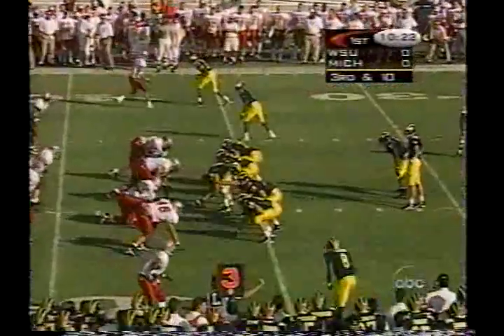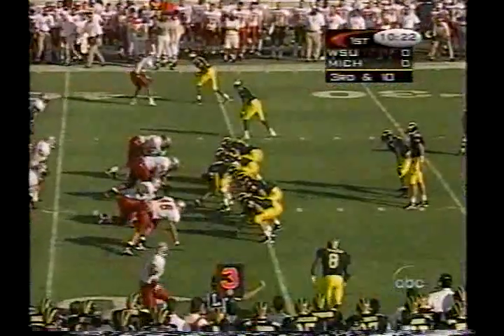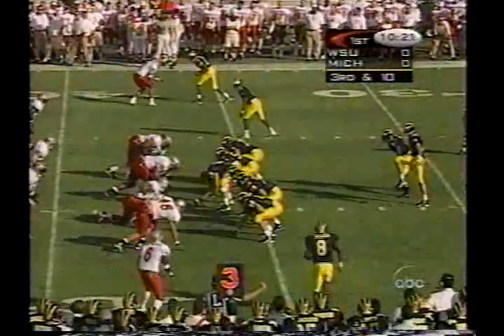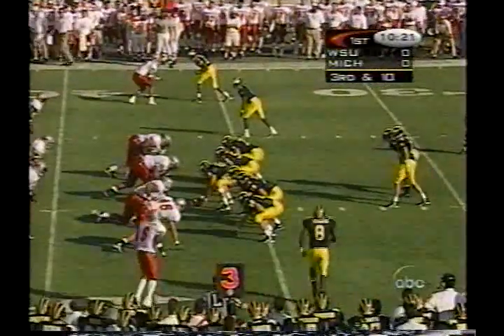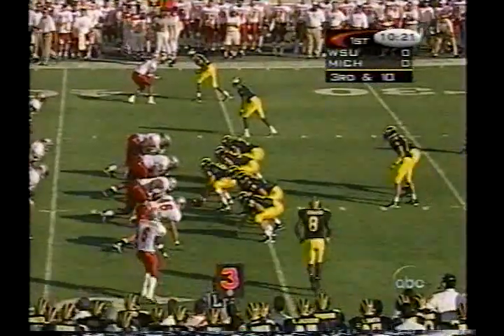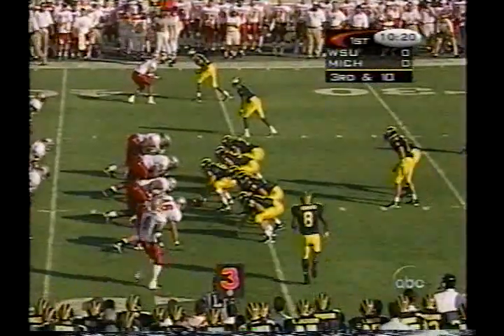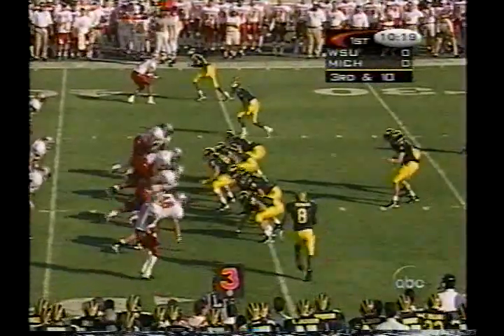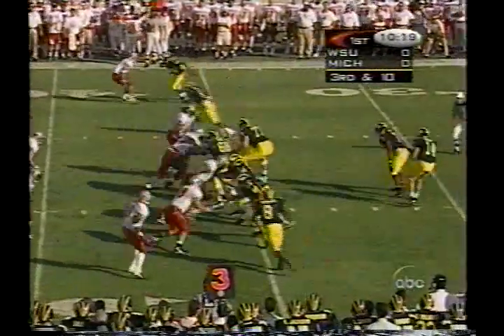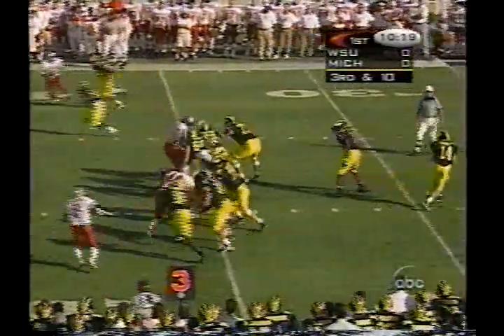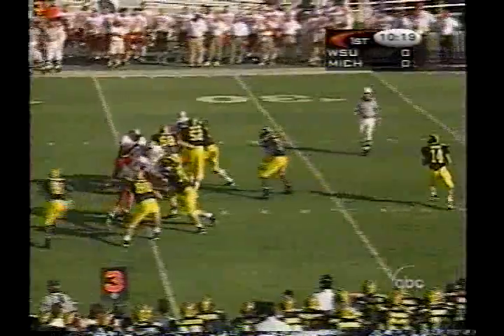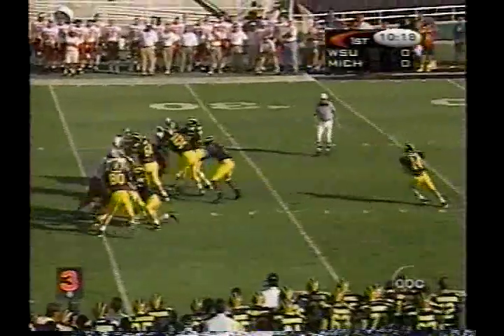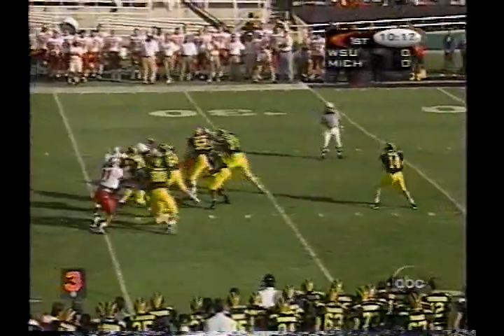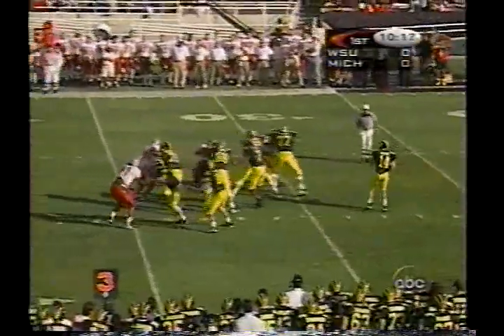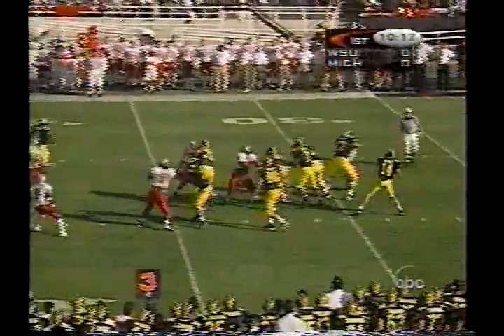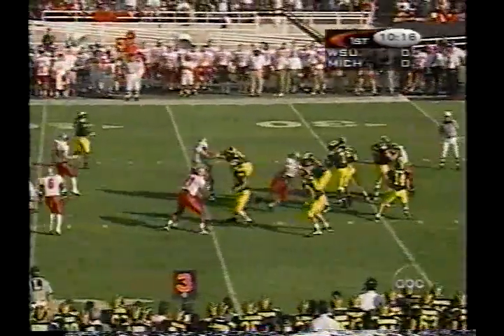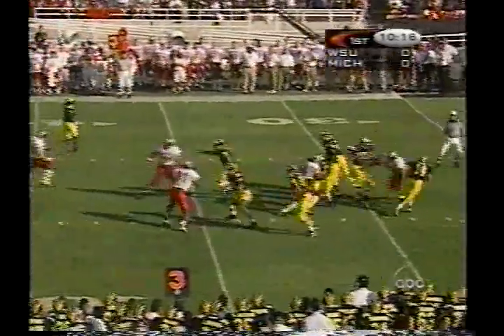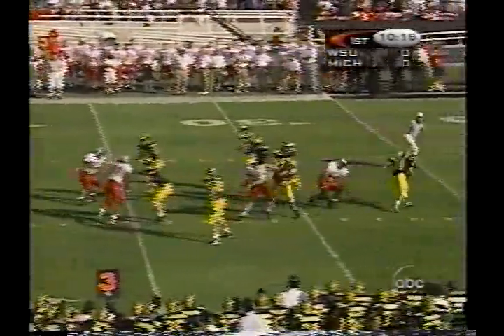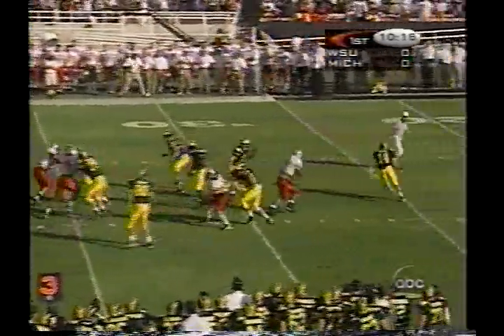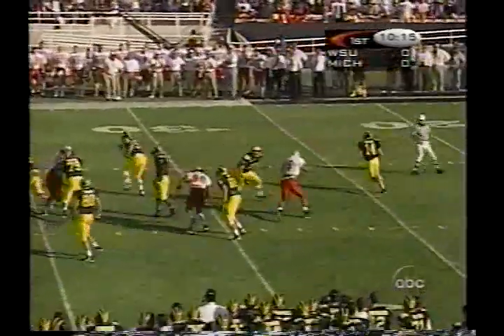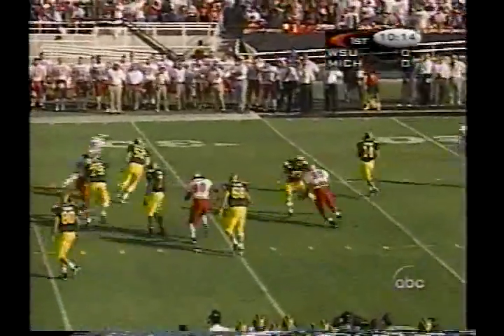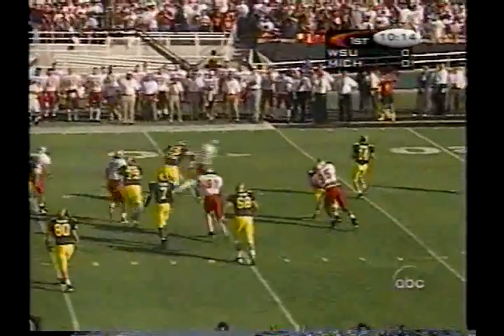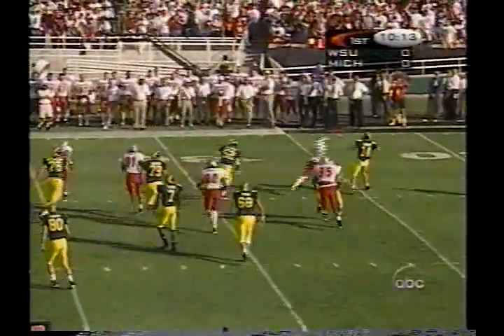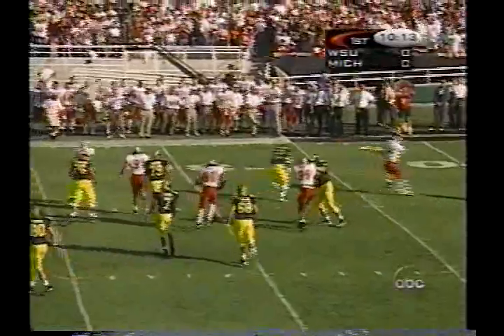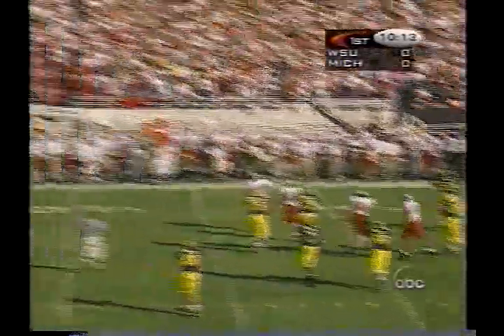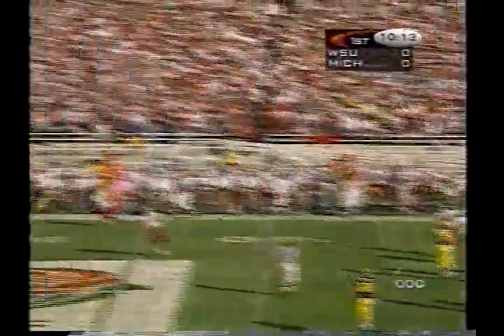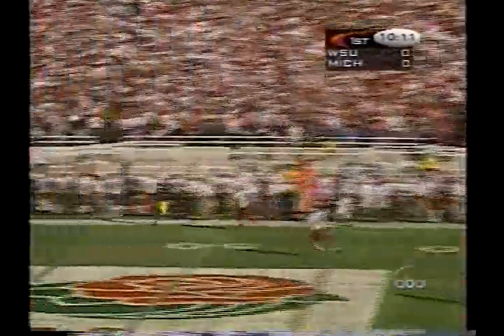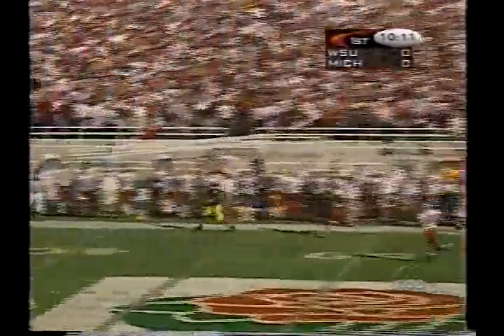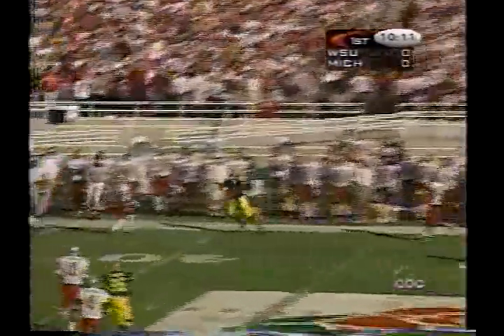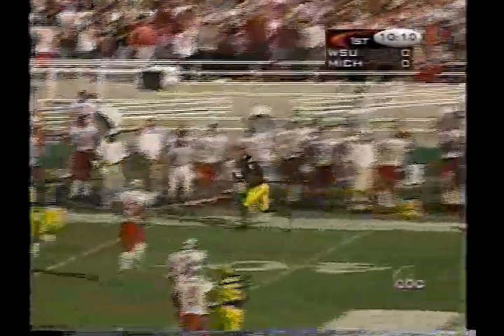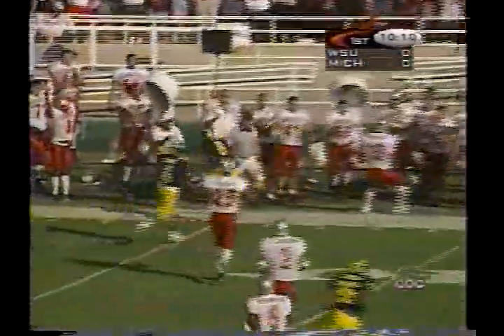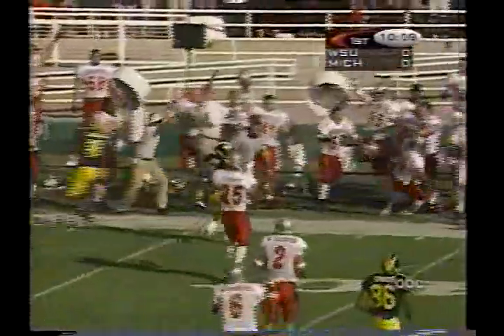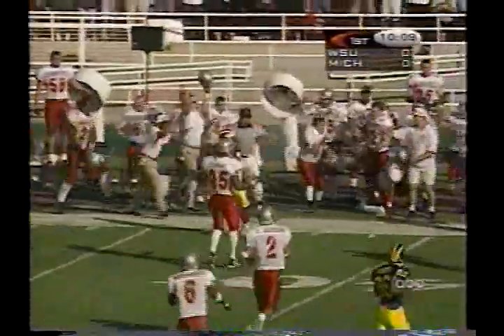Brian Greasy goes to the shotgun. Howard is in motion — he led the team in receptions this year. They flush Greasy out of the pocket. Pressure coming. Passes away and it is thrown out of bounds.